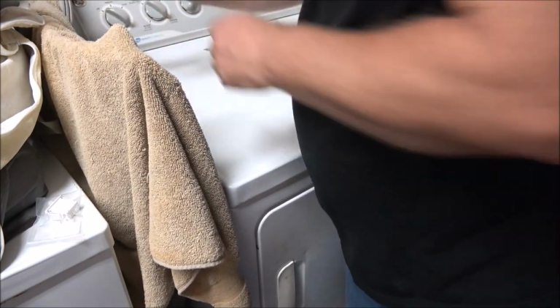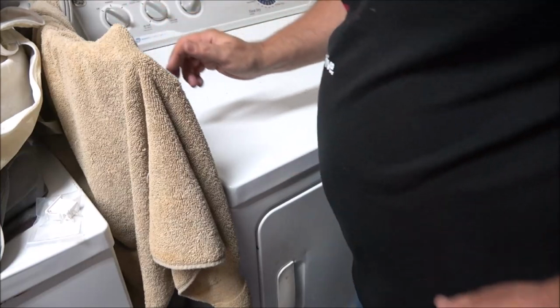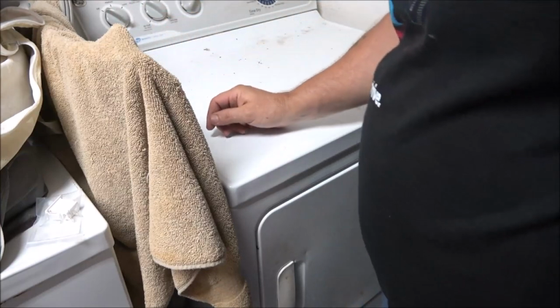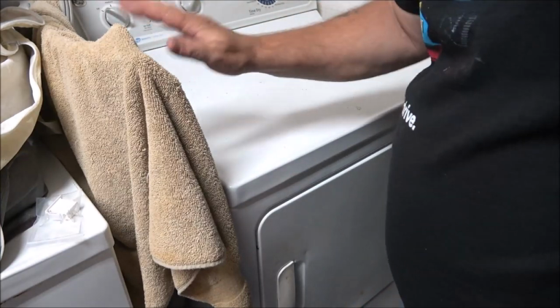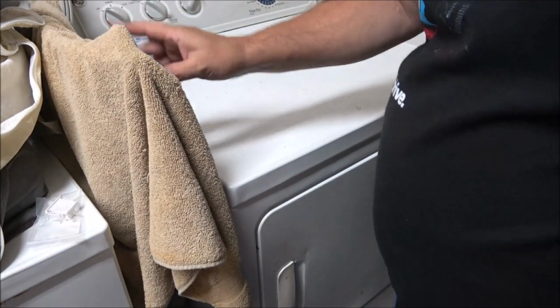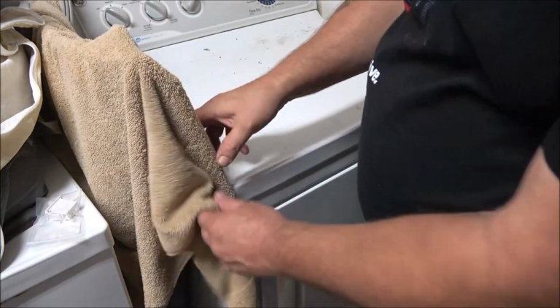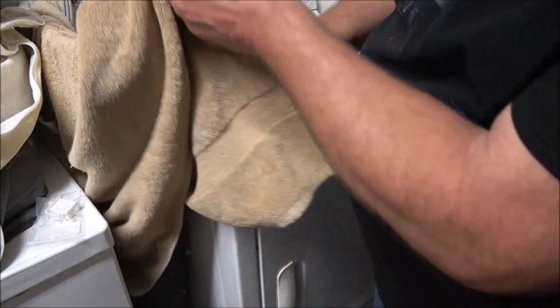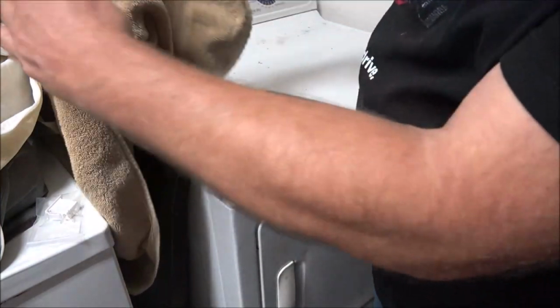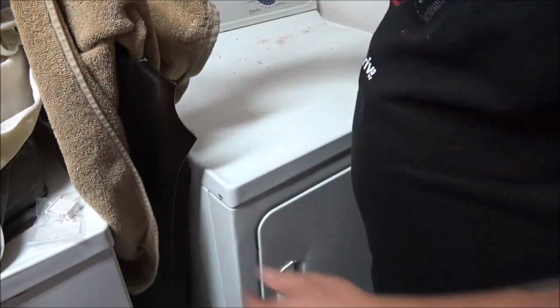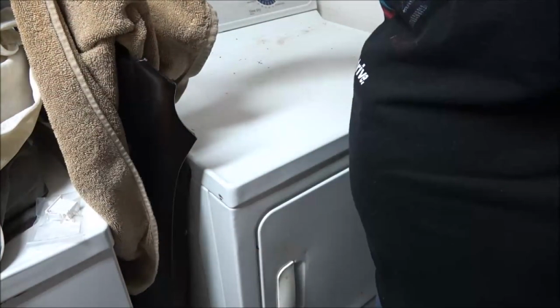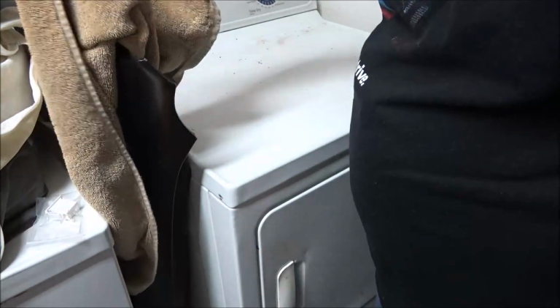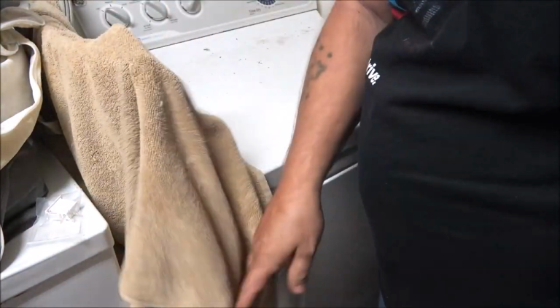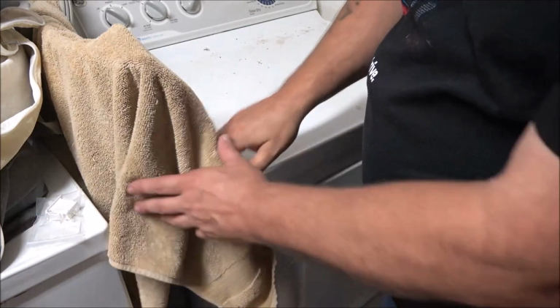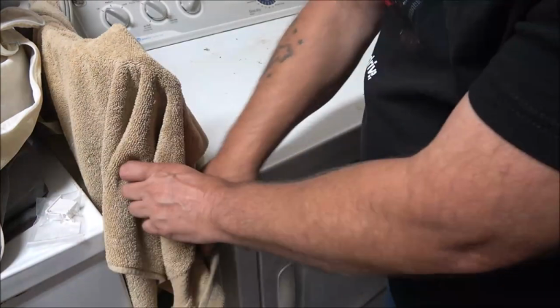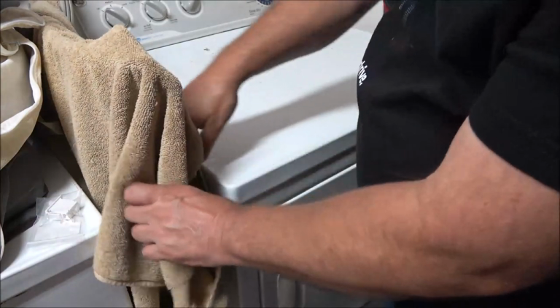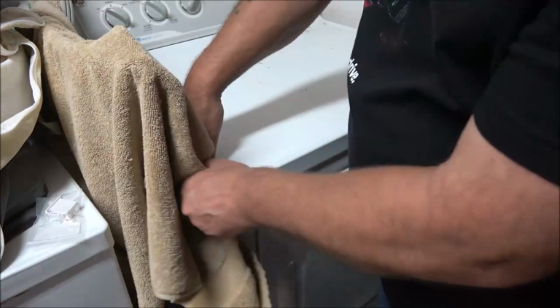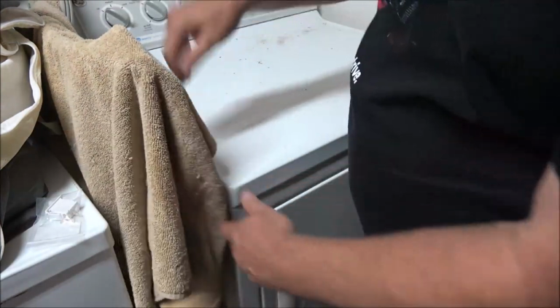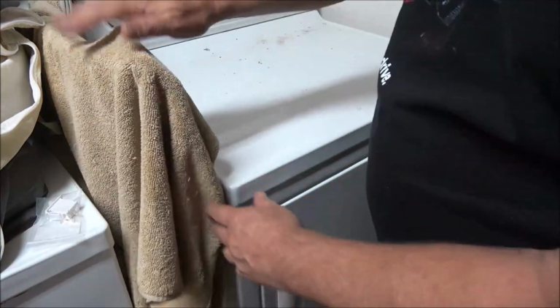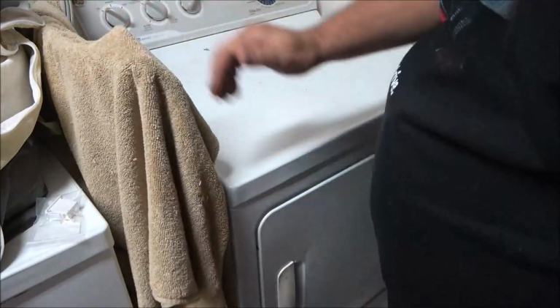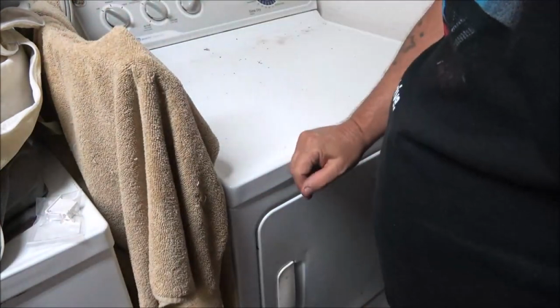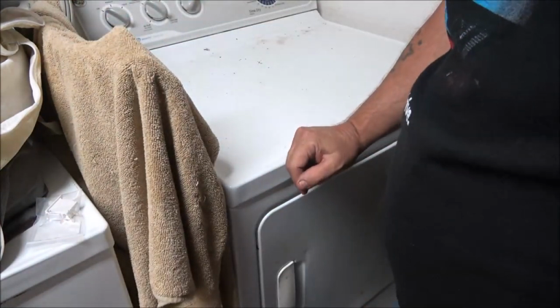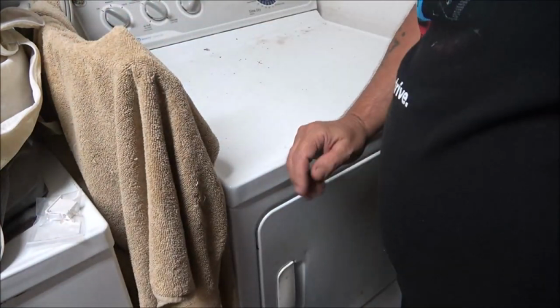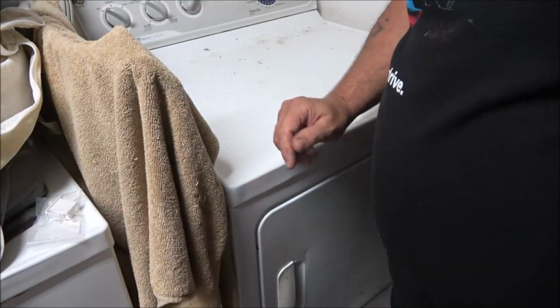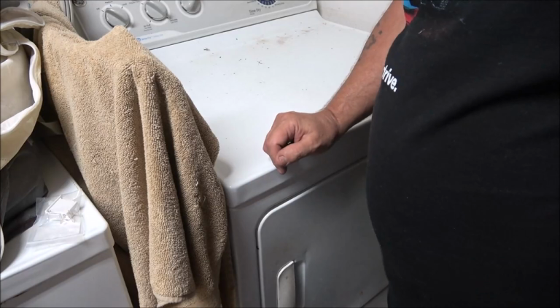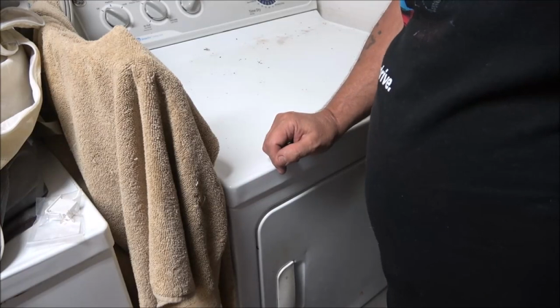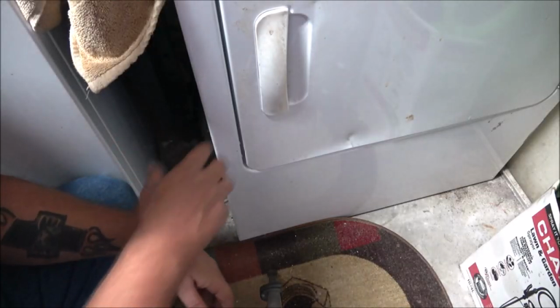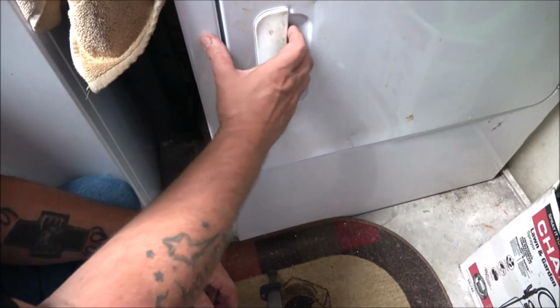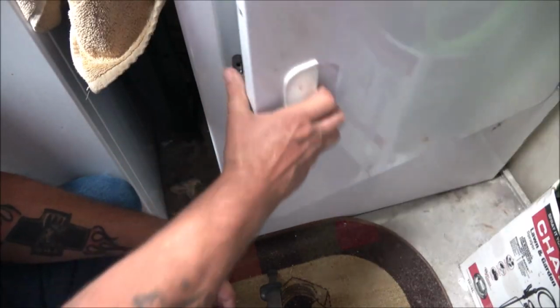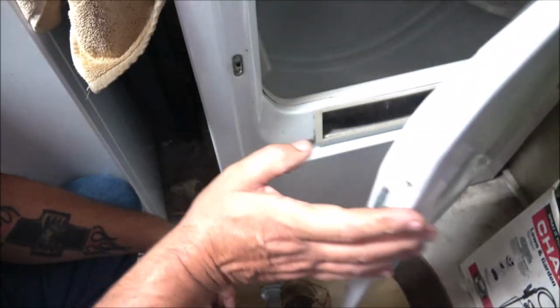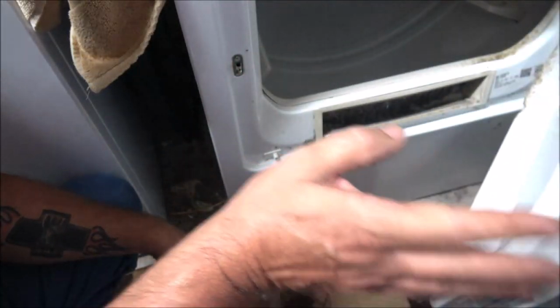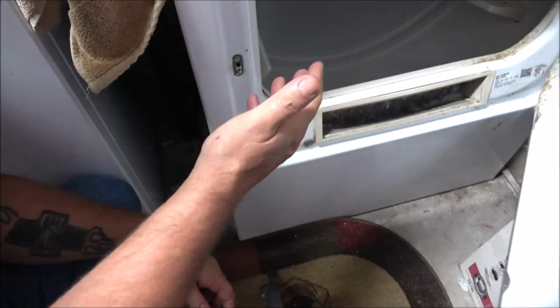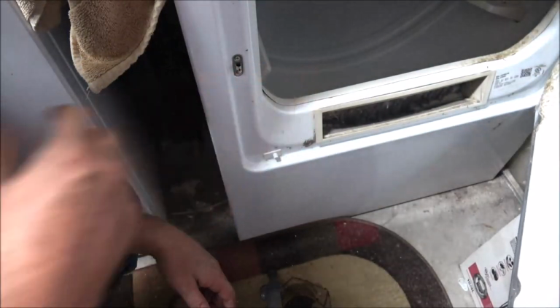Our washer and dryer are out in the garage. That over there is a new fender for a Toyota — once we get the engine rebuilt we'll be putting that on. Let me get you a different camera angle. Okay, let's go ahead and open this up — as you can see the light's not on now because we unplugged the dryer.